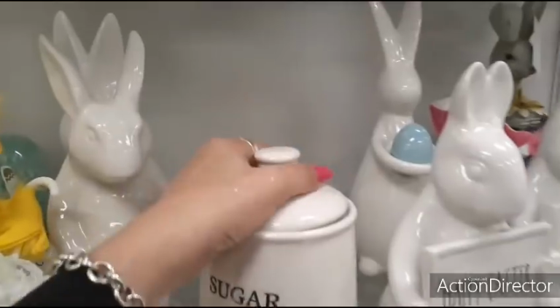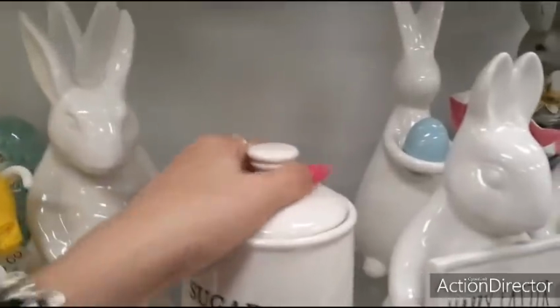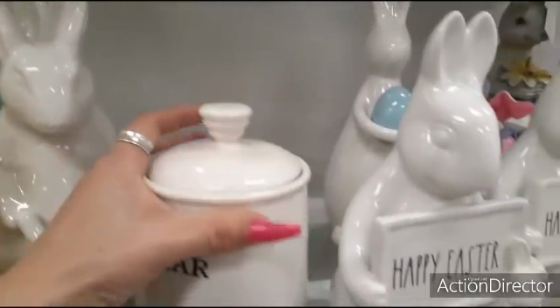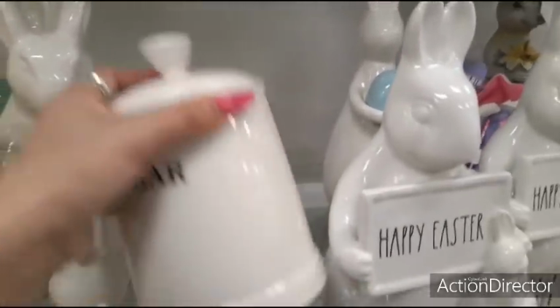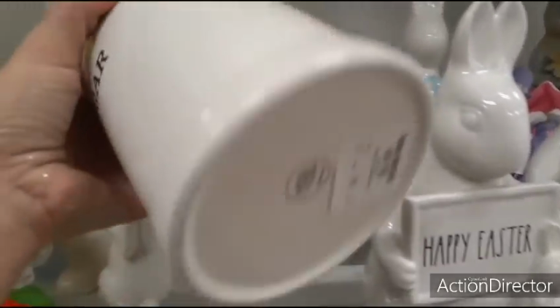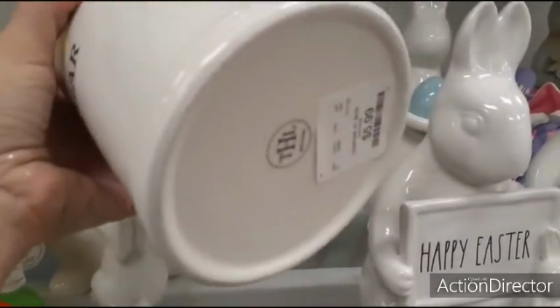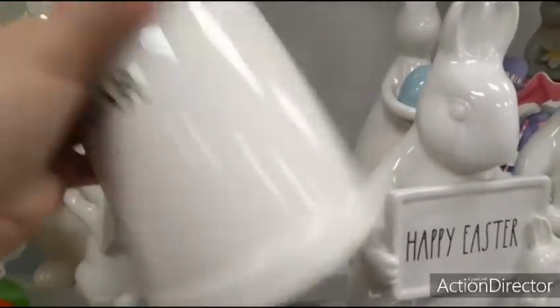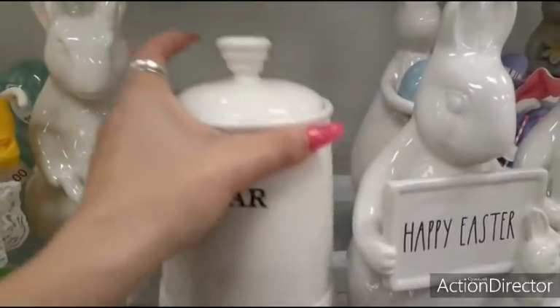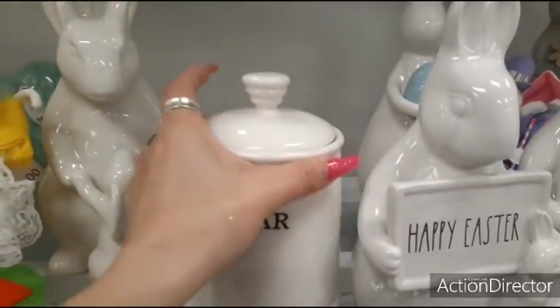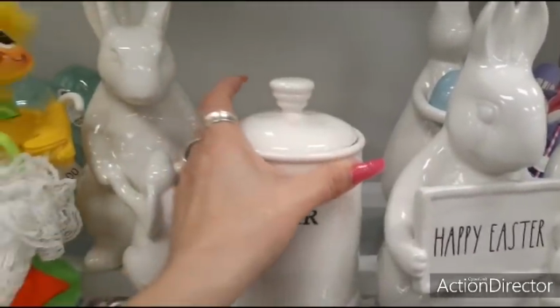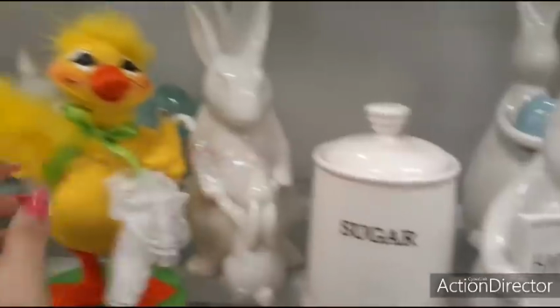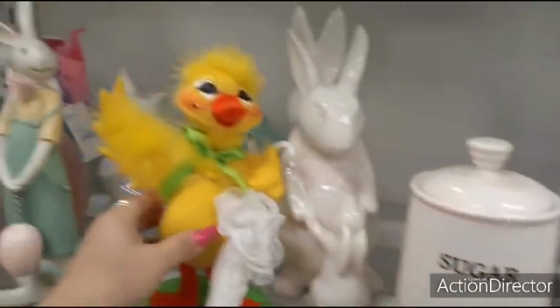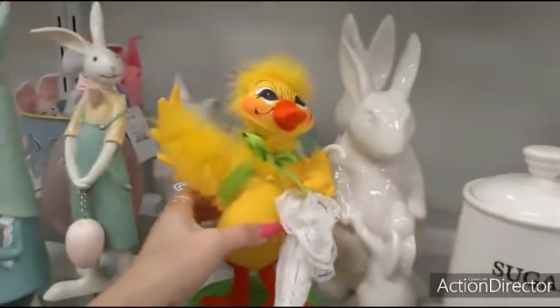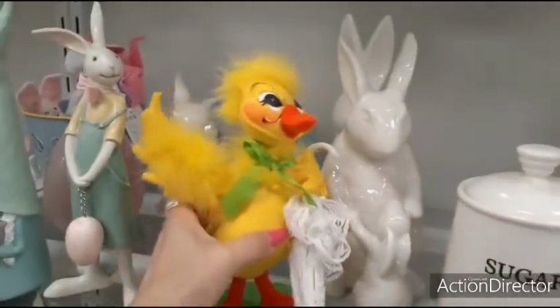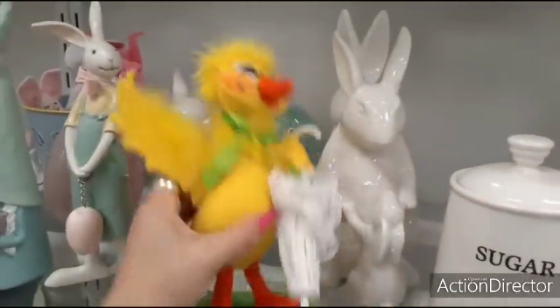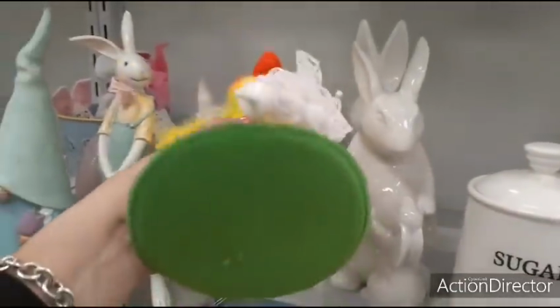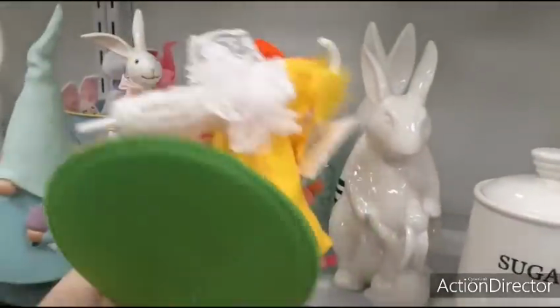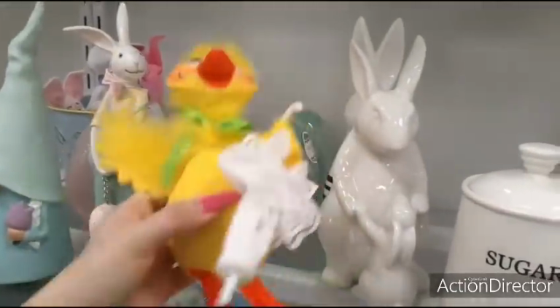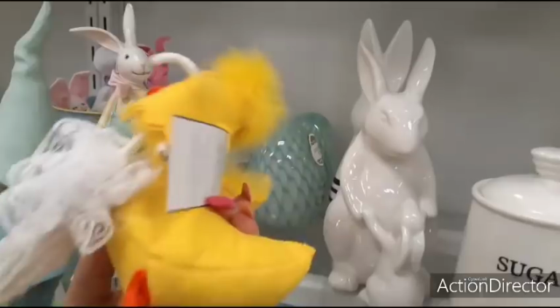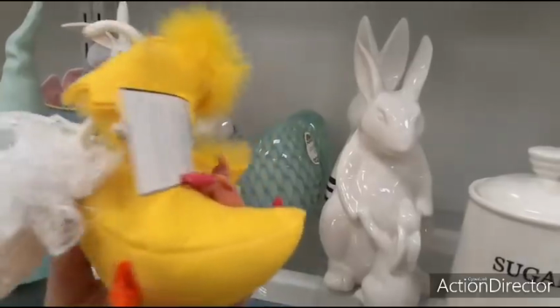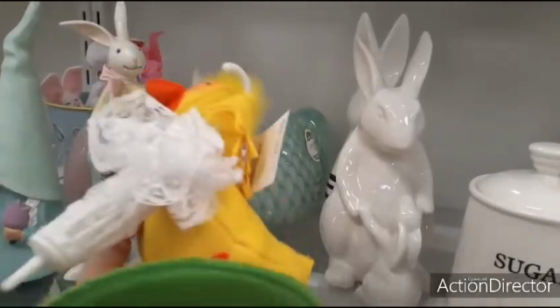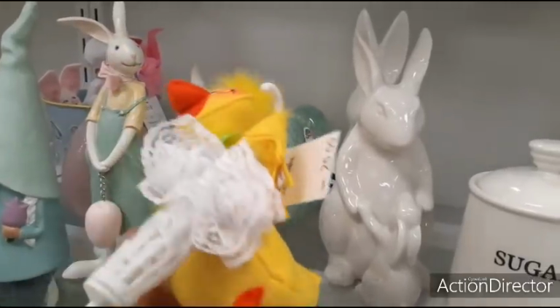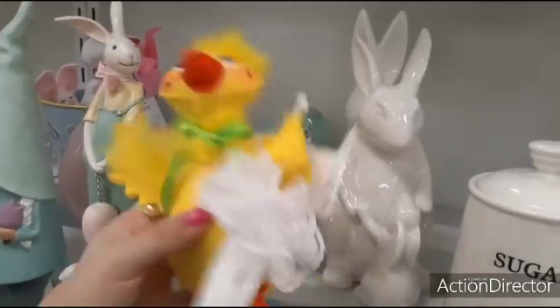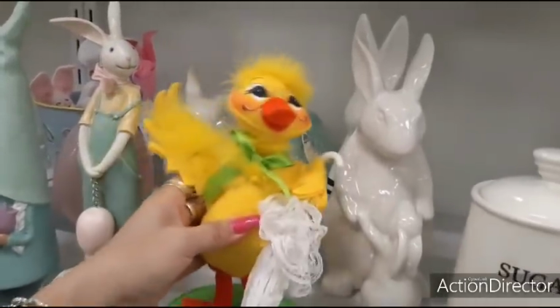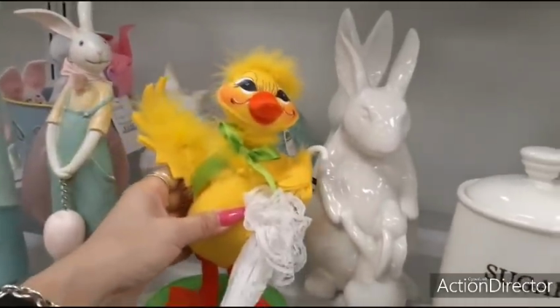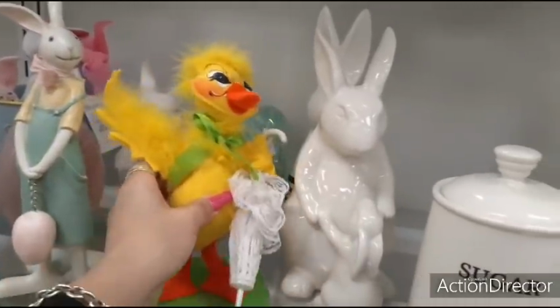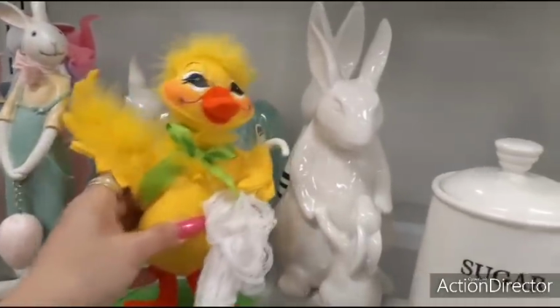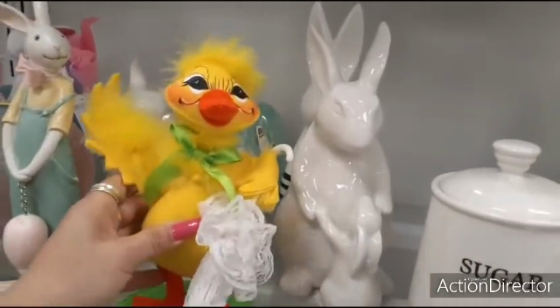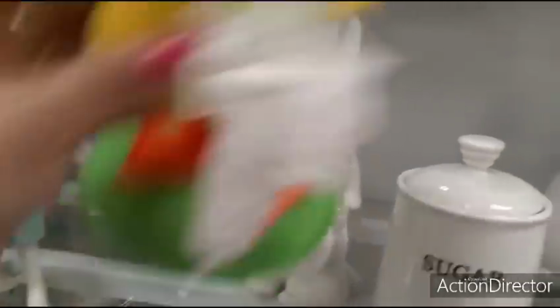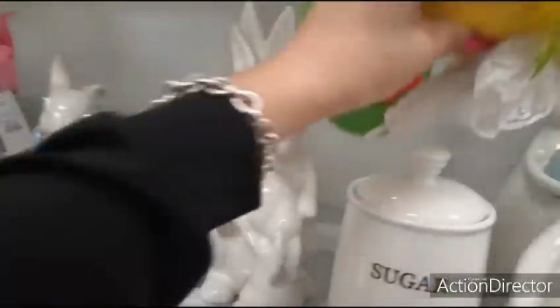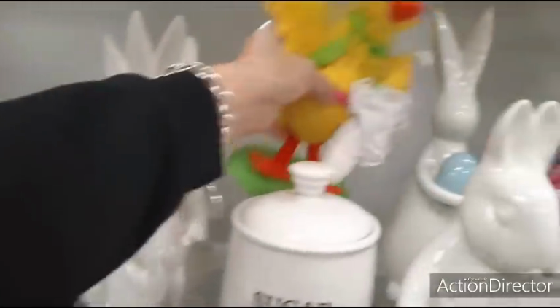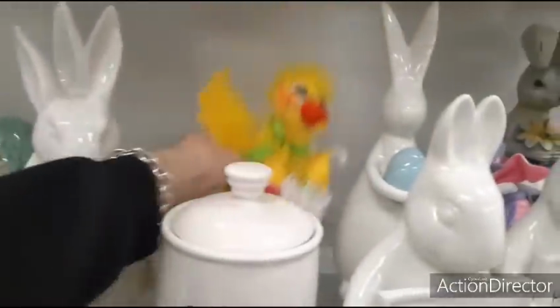Let's see how much this sugar container is — $5.99. Little goofy chick. $12.99. Yeah, it's not worth $12.99.